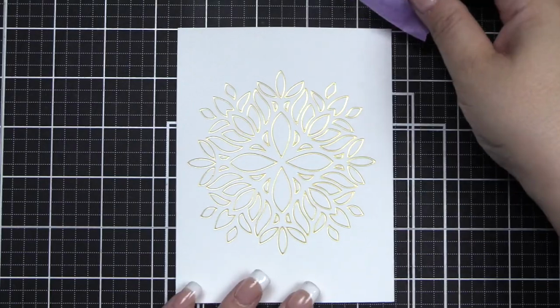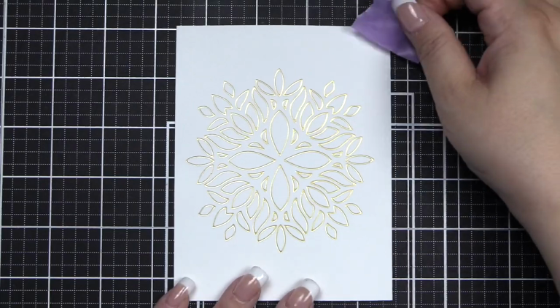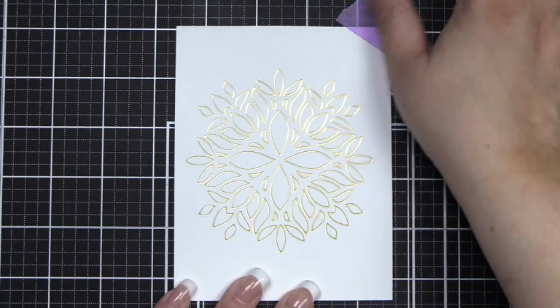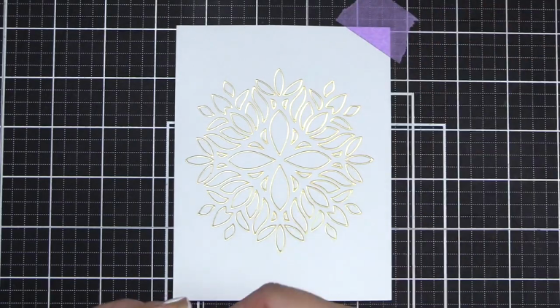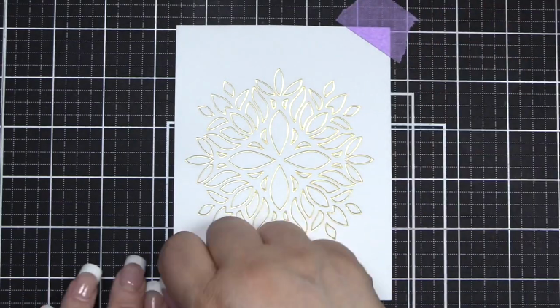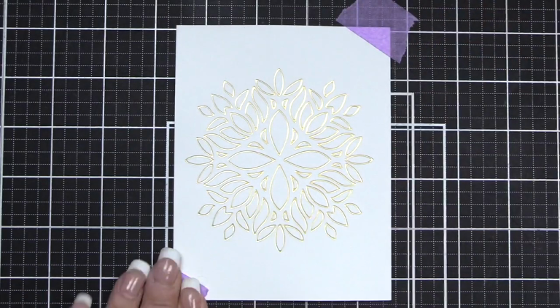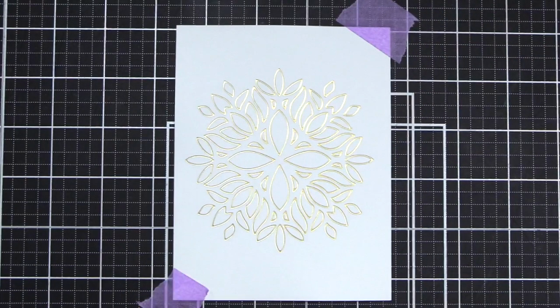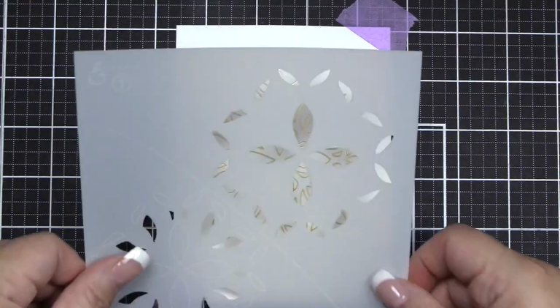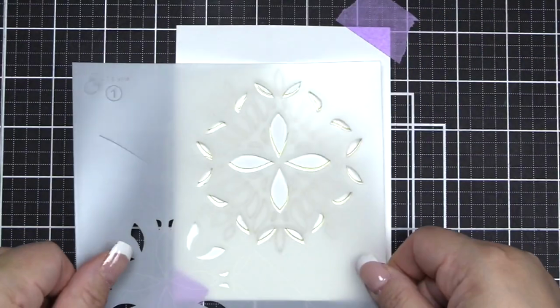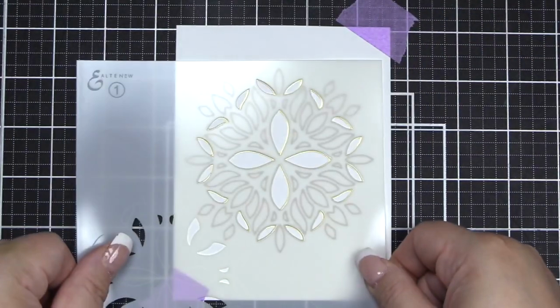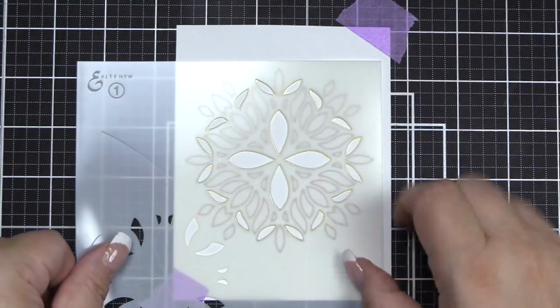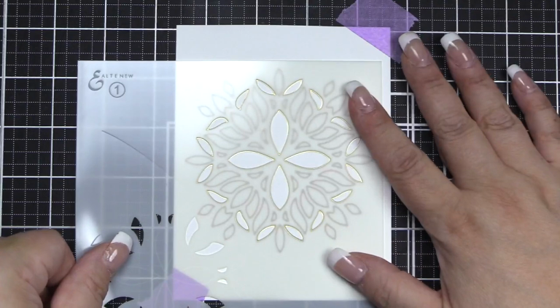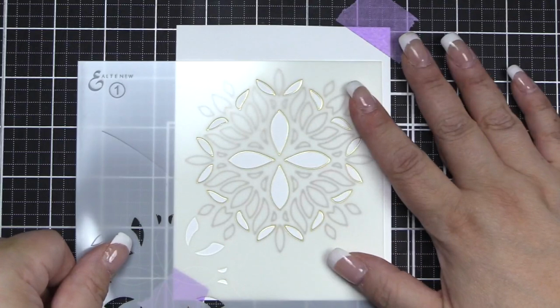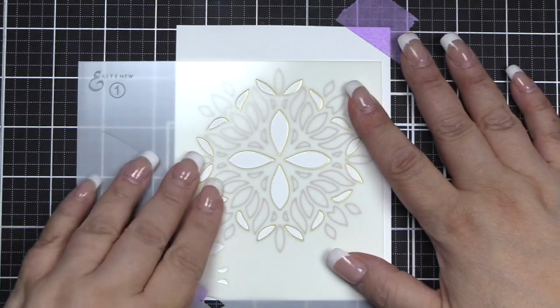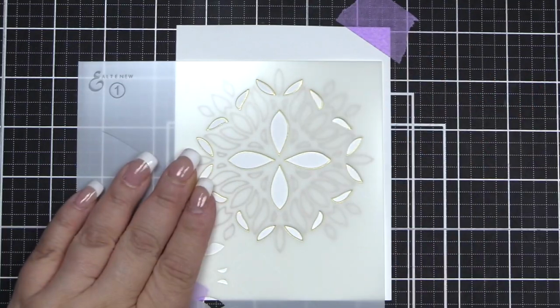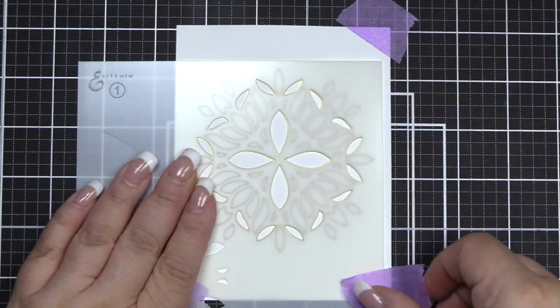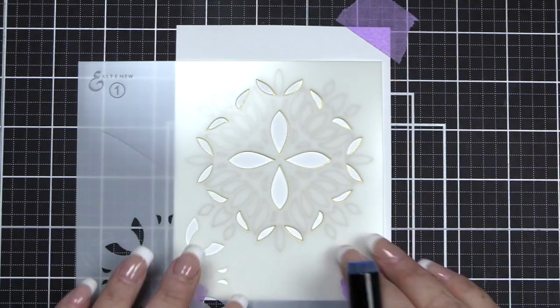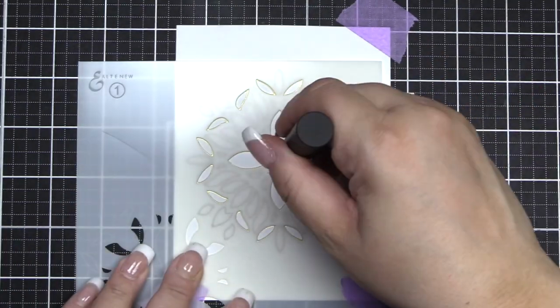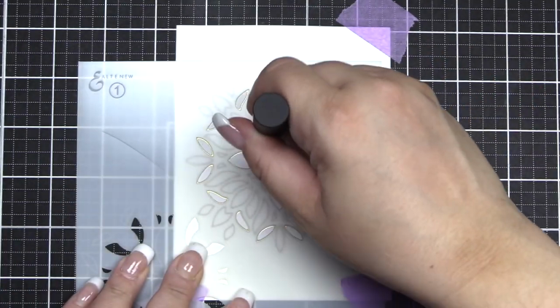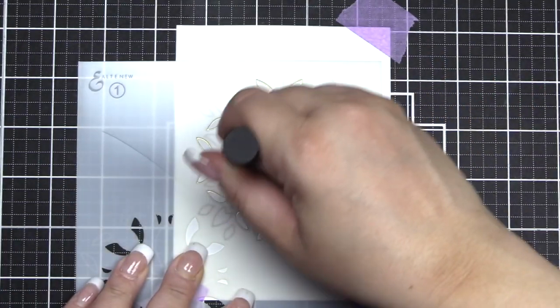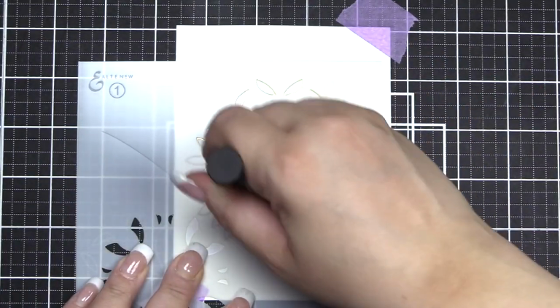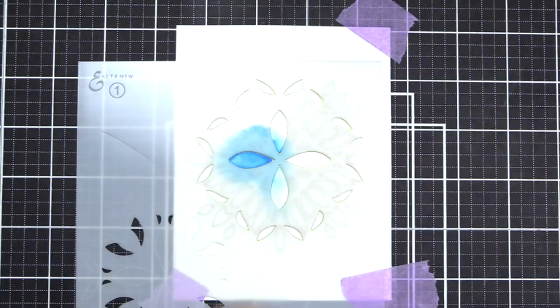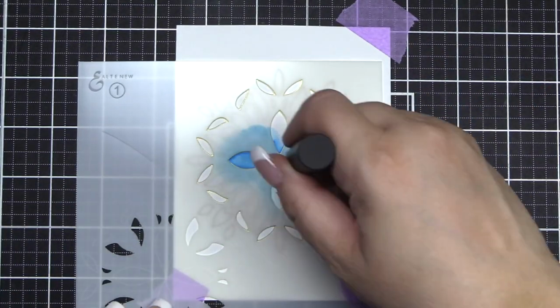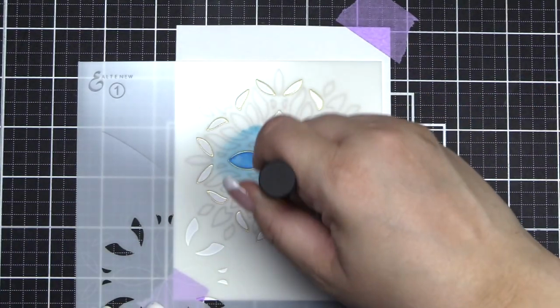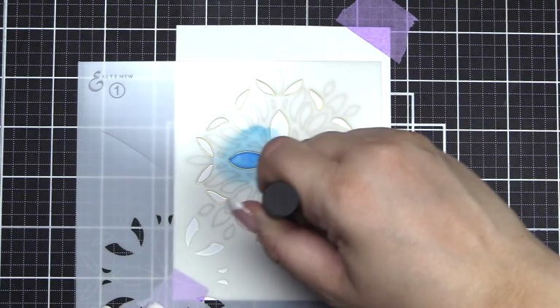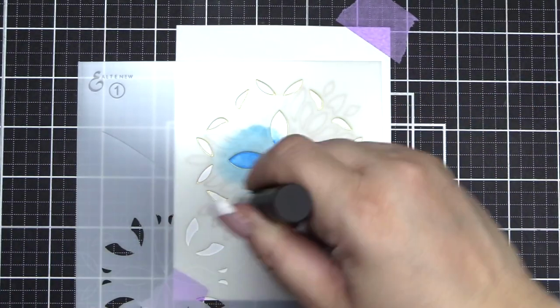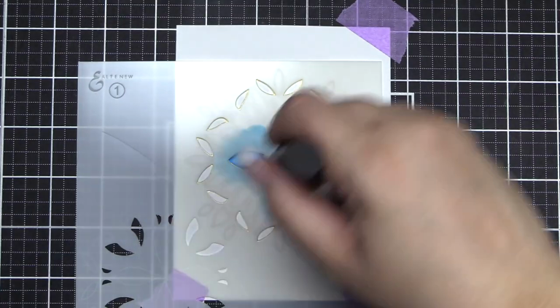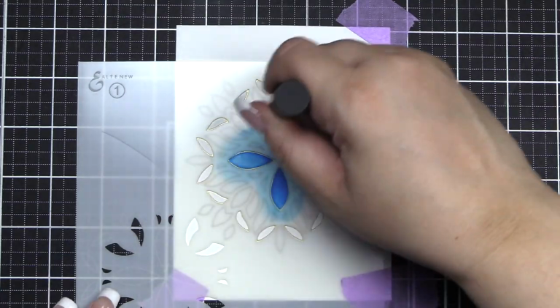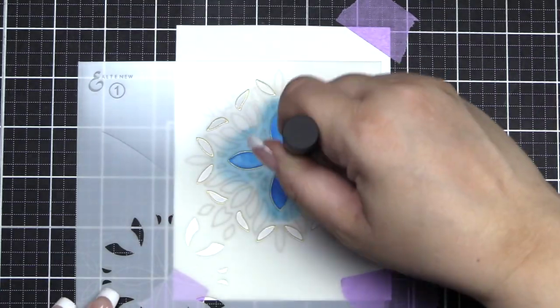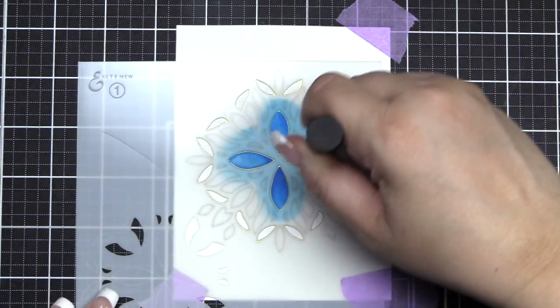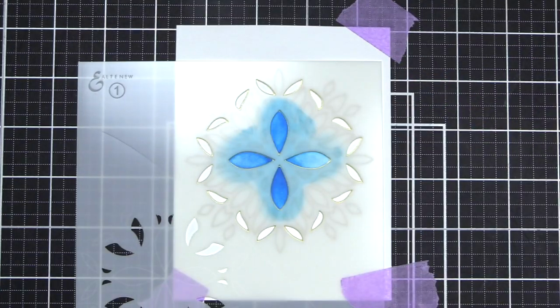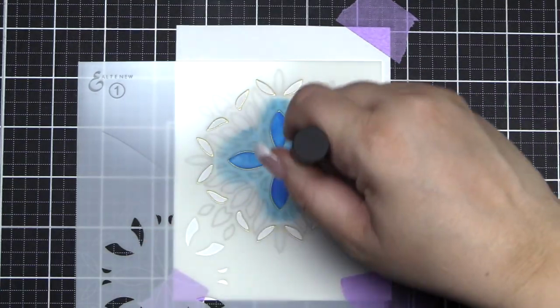We'll tape our image into place and we'll begin with stencil number one. On stencil number one we will use Tide Blue ink on the top portion of the stencil.